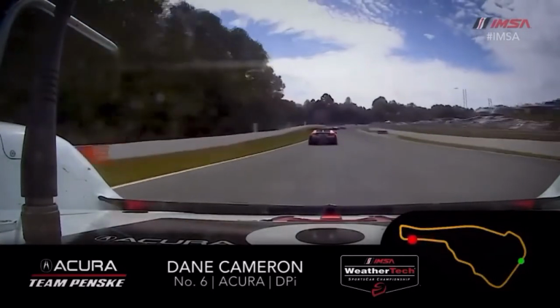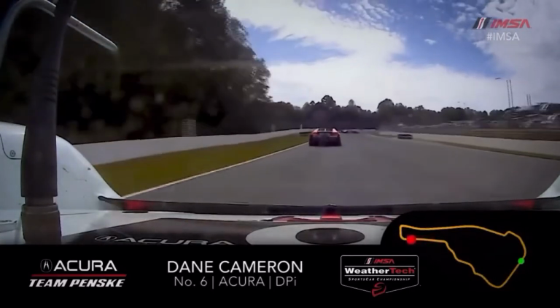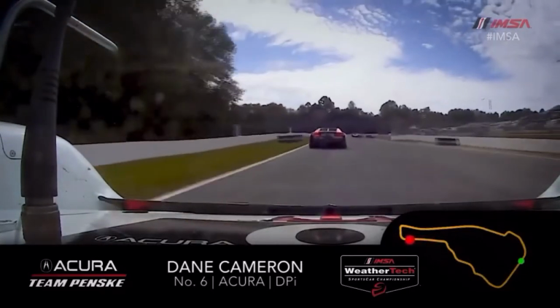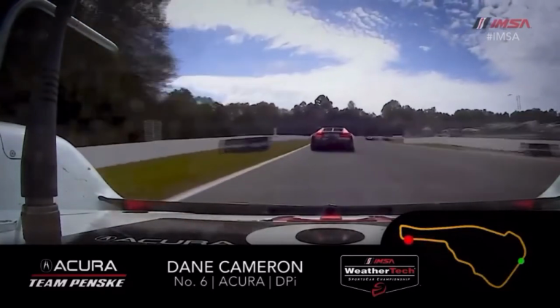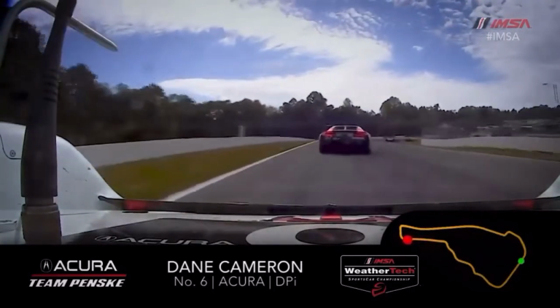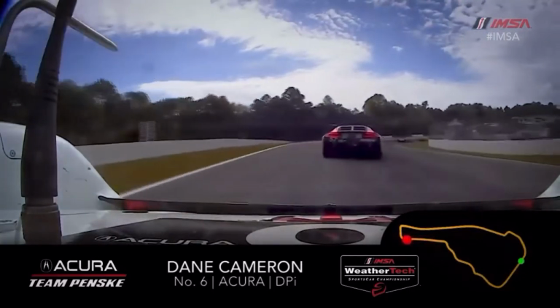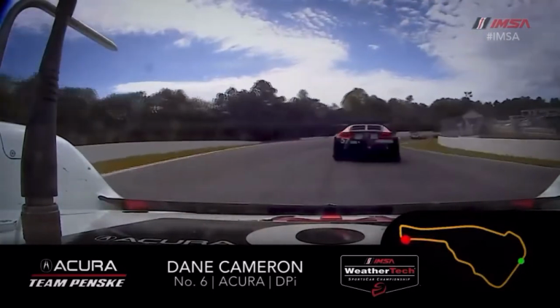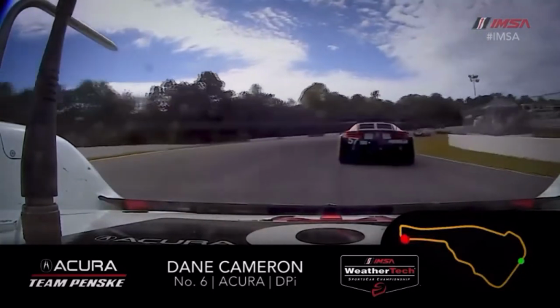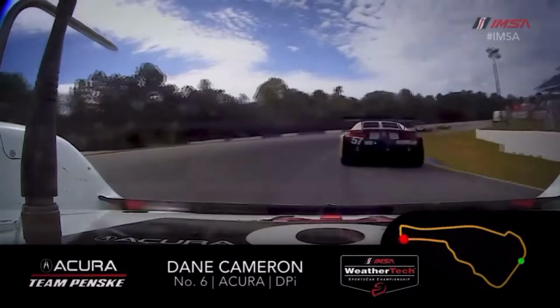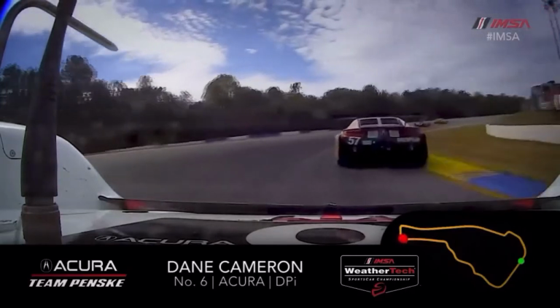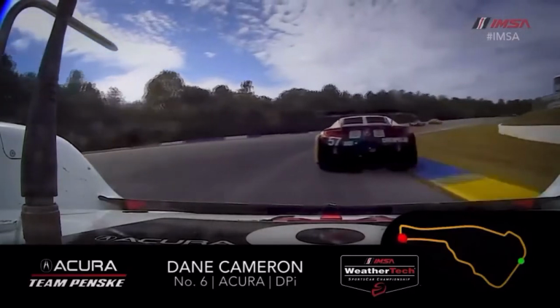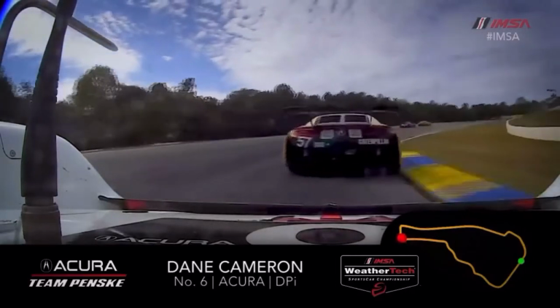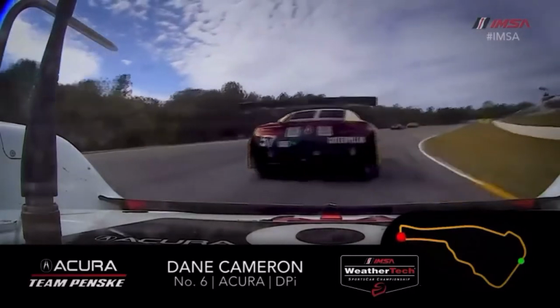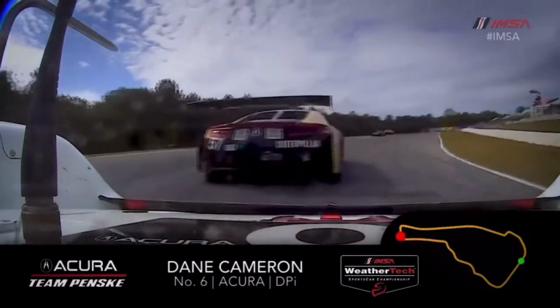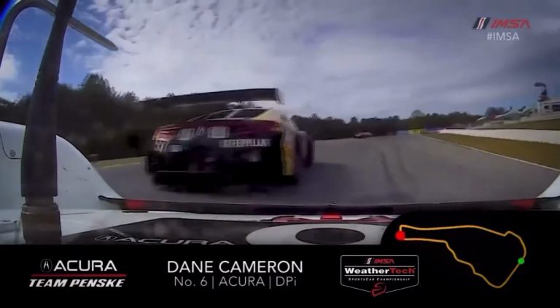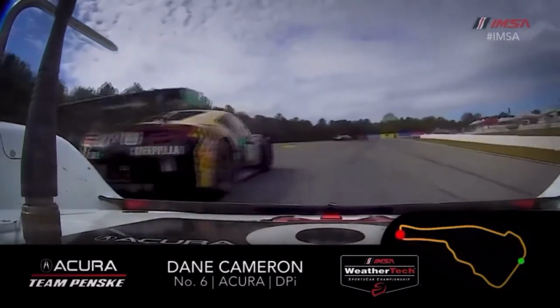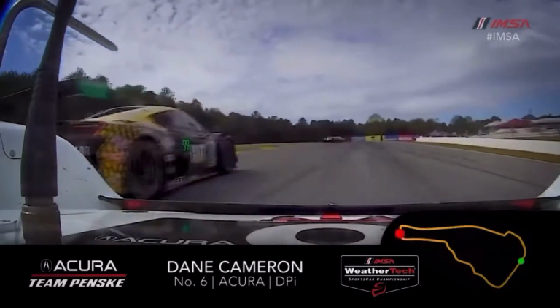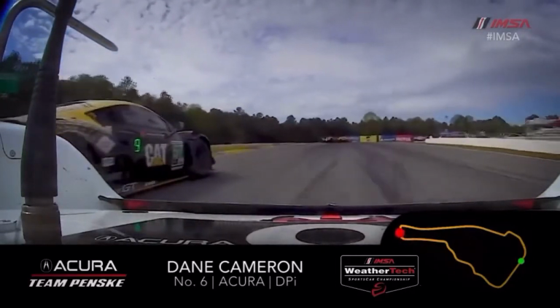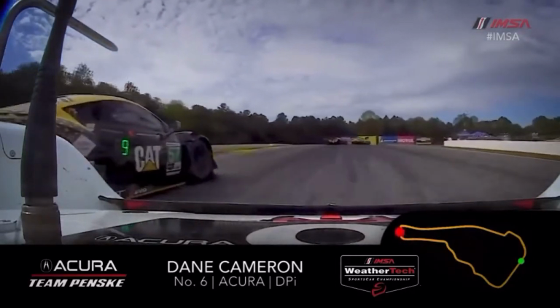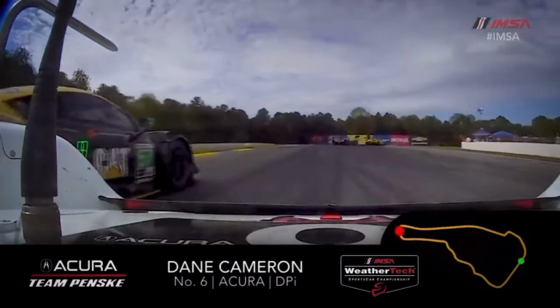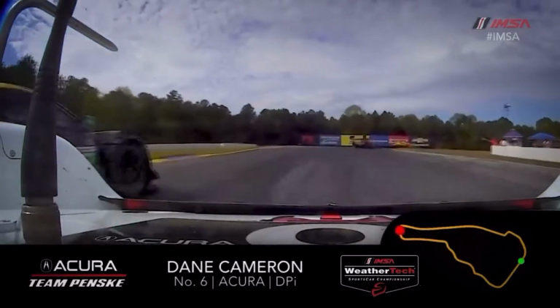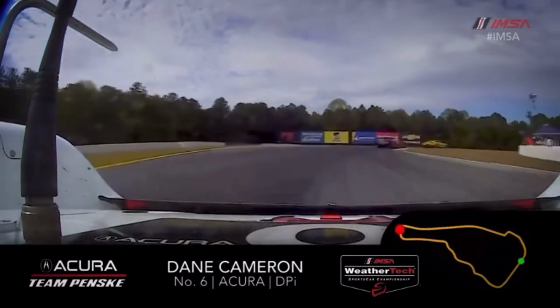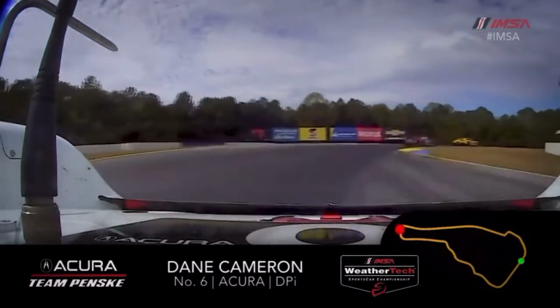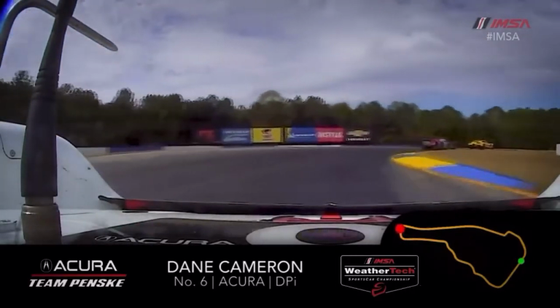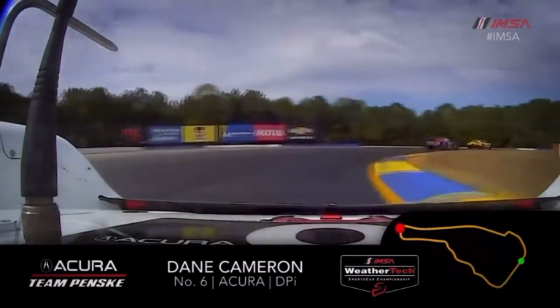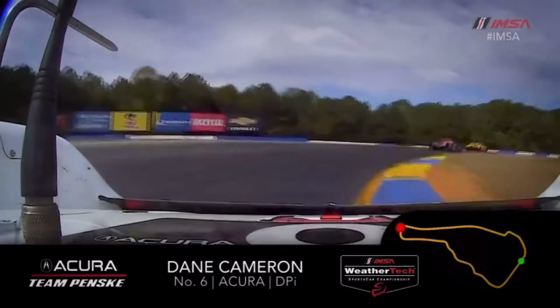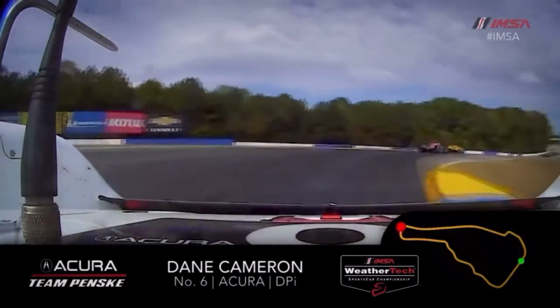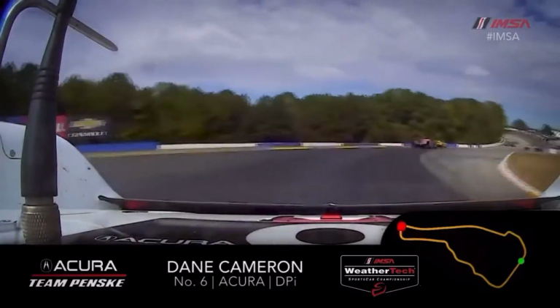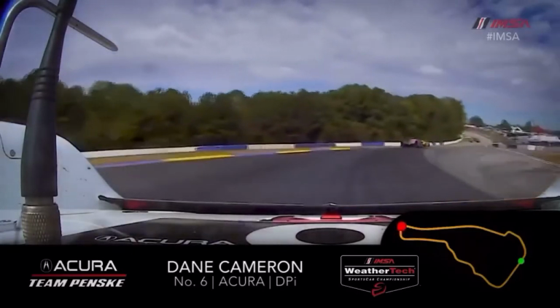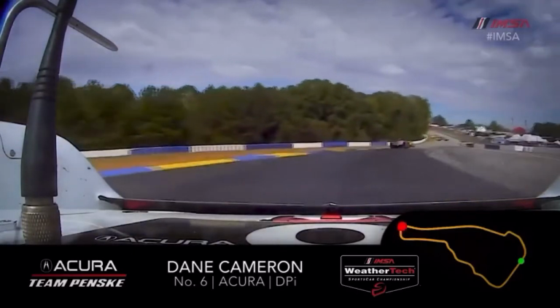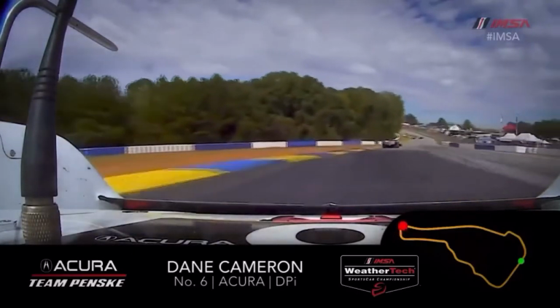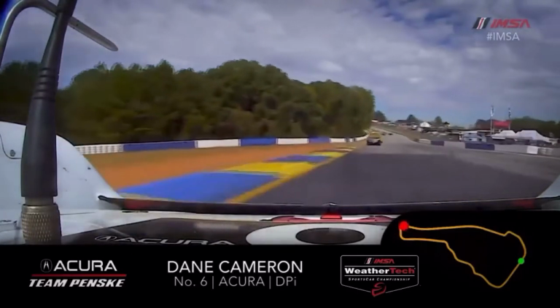Coming down to turn six, this one has a lot of good camber to help you, but it's always a little bit understeery there through turn six. Now turn seven — slowest corner on the lap, first or second gear.